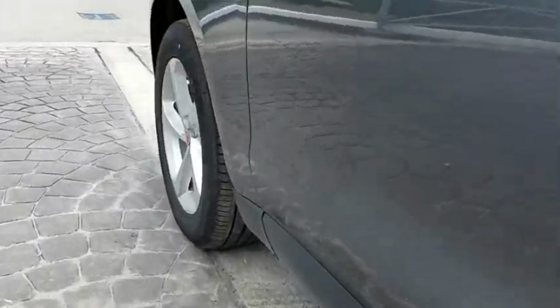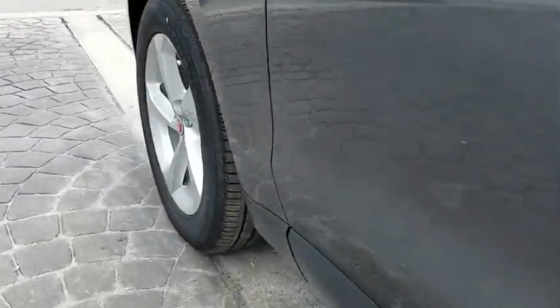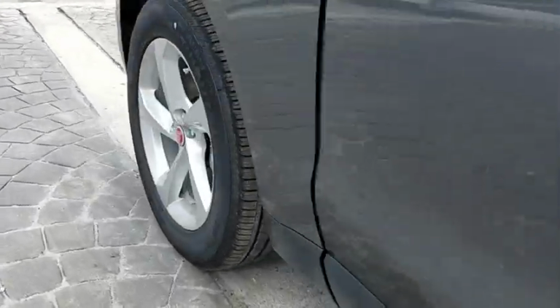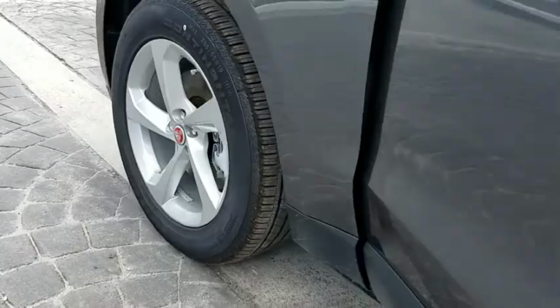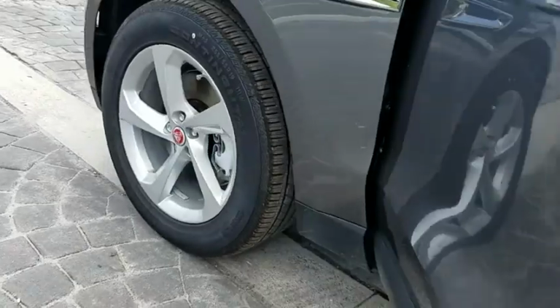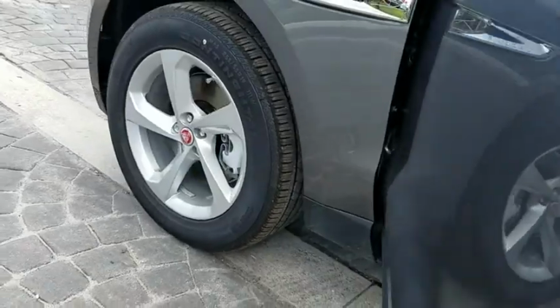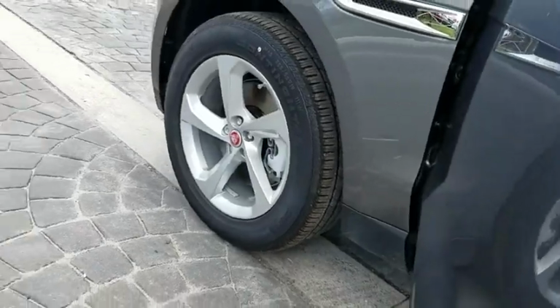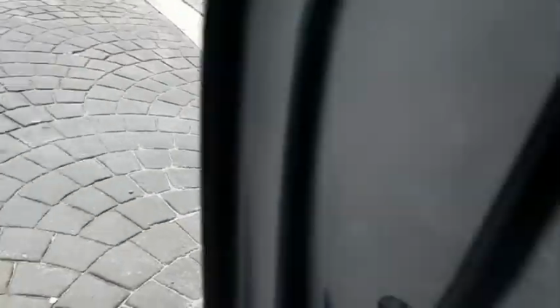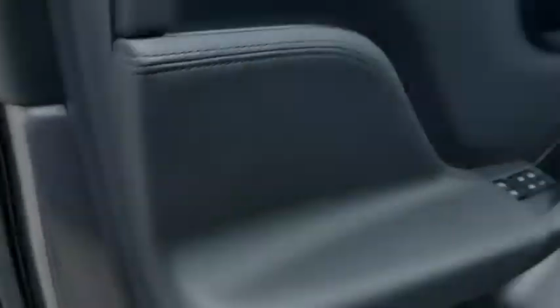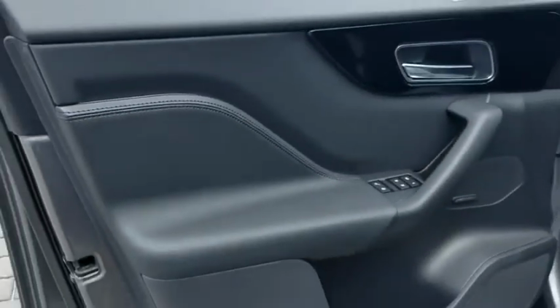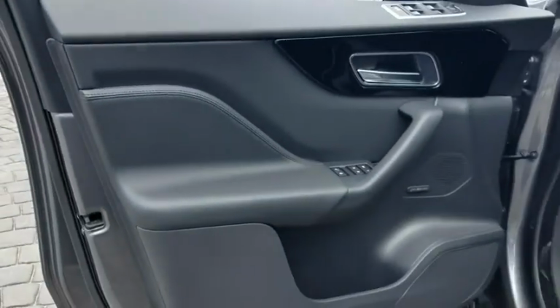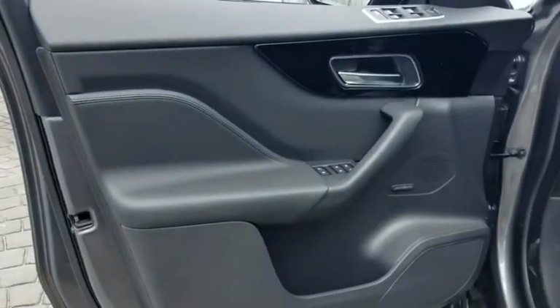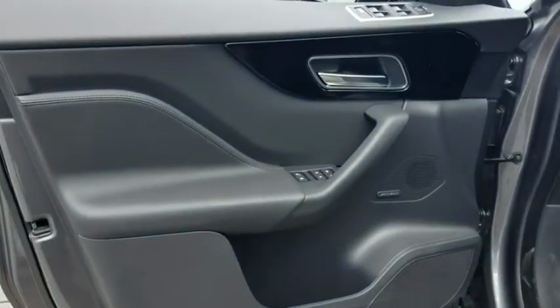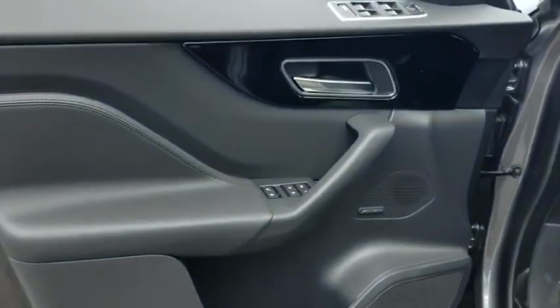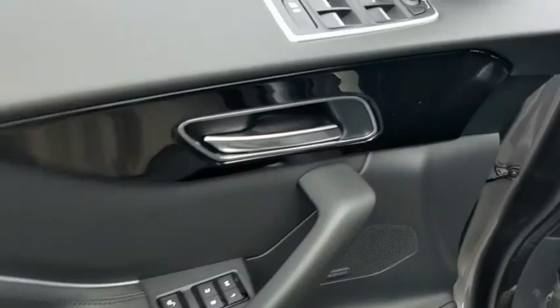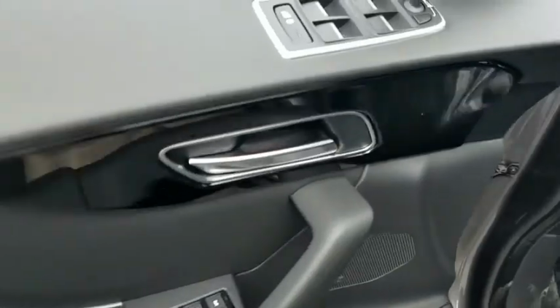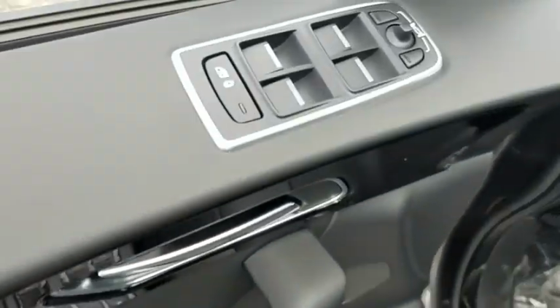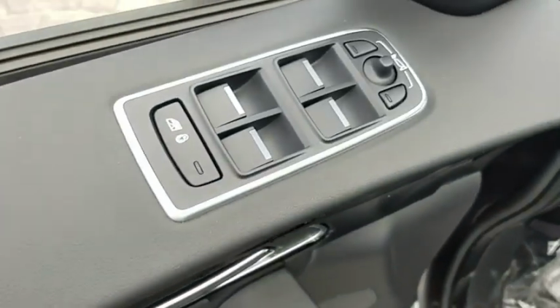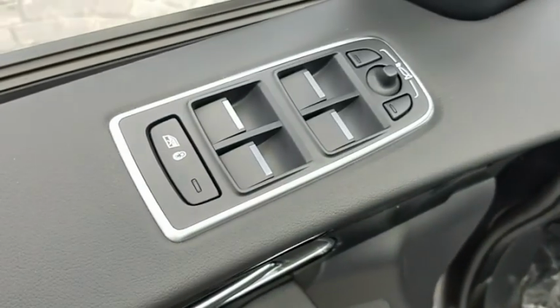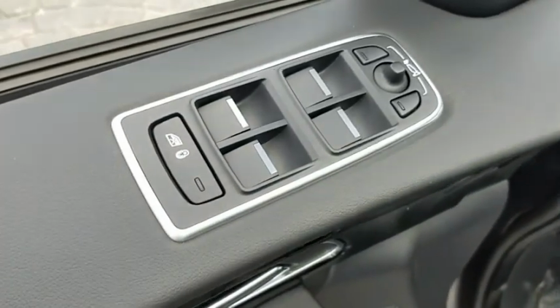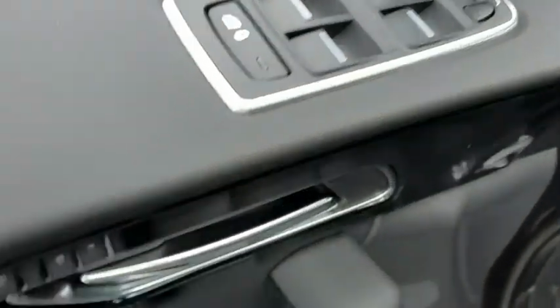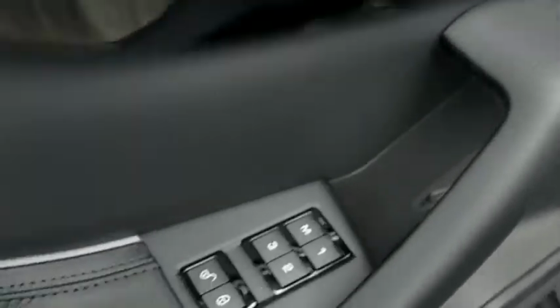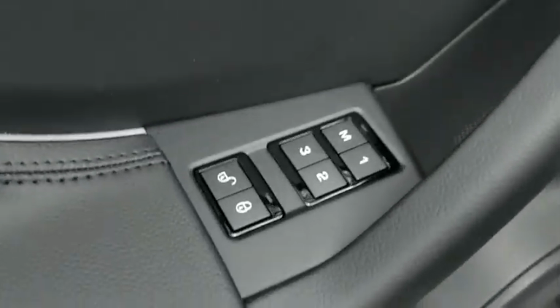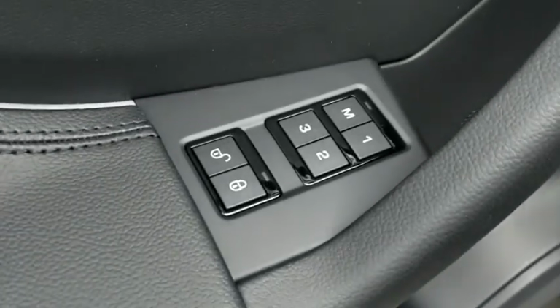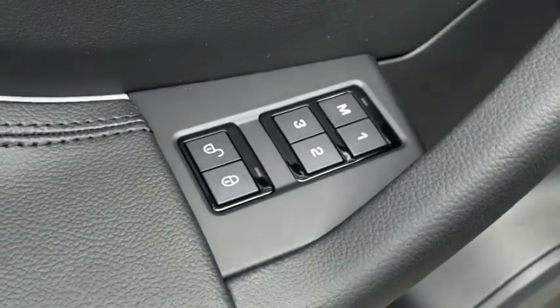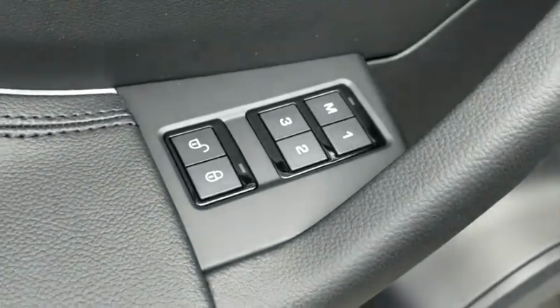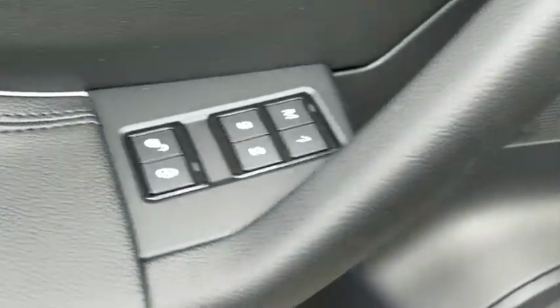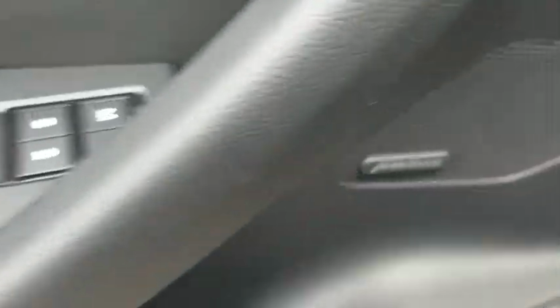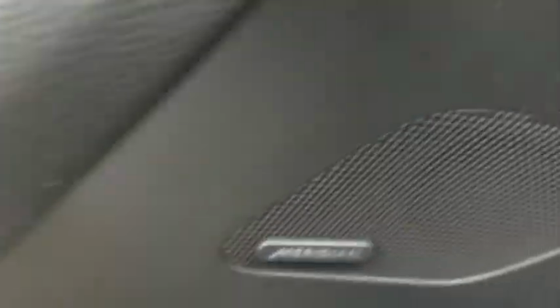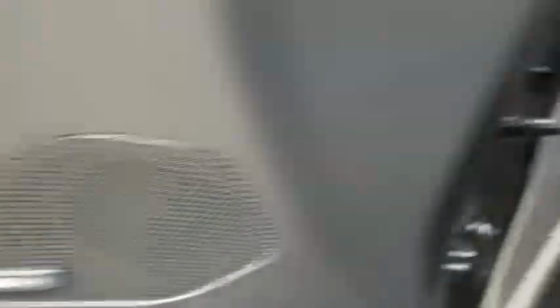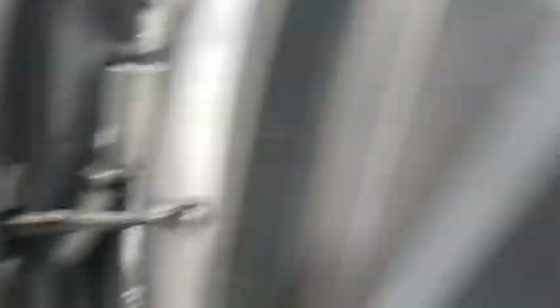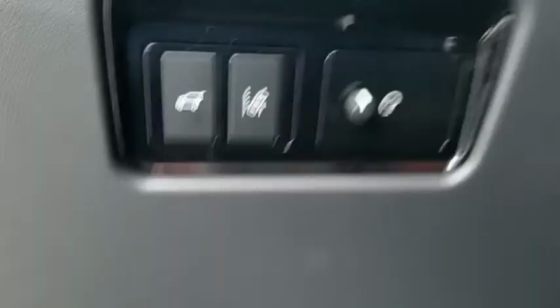Traction control, power passenger seat, power liftgate, dual airbags, power steering, four-wheel disc brakes, trip computer, power windows, compass.